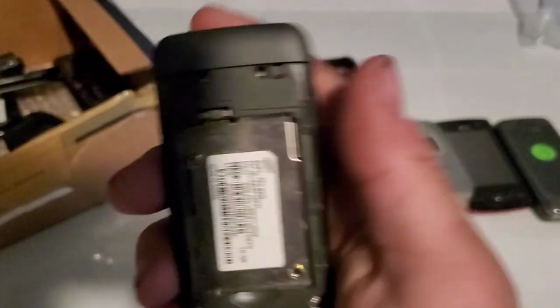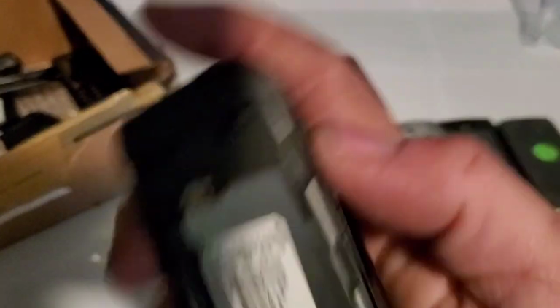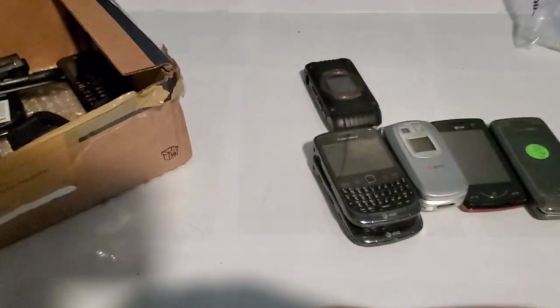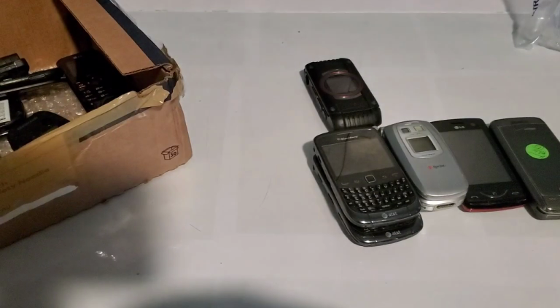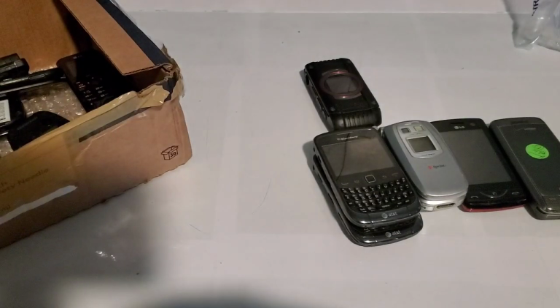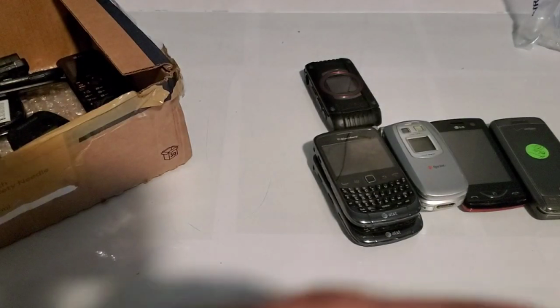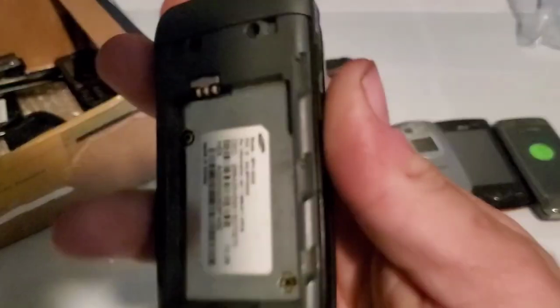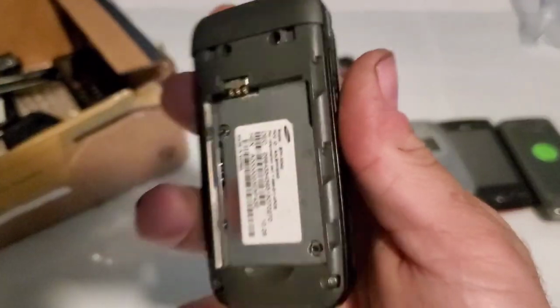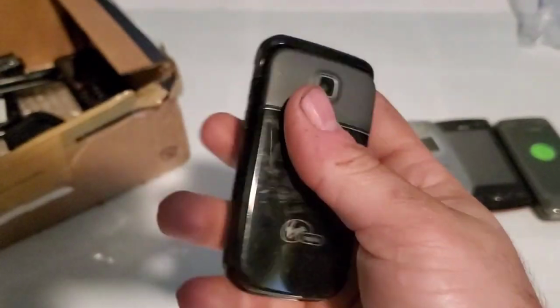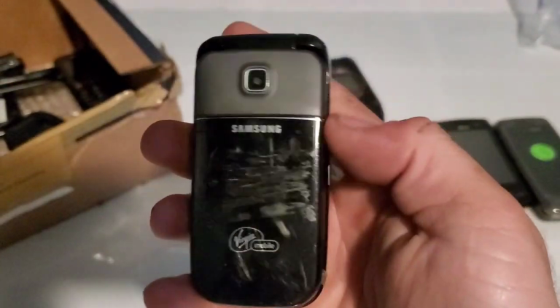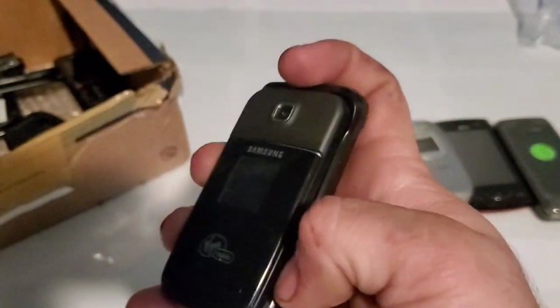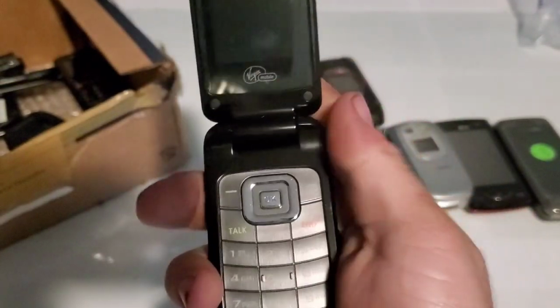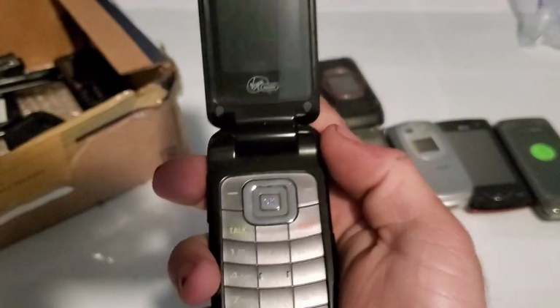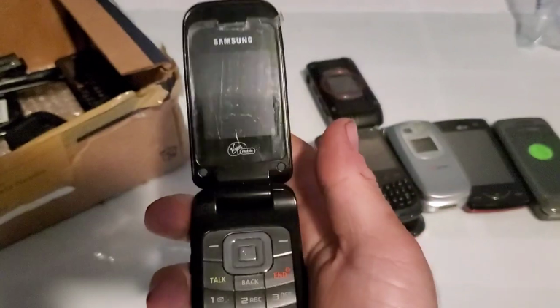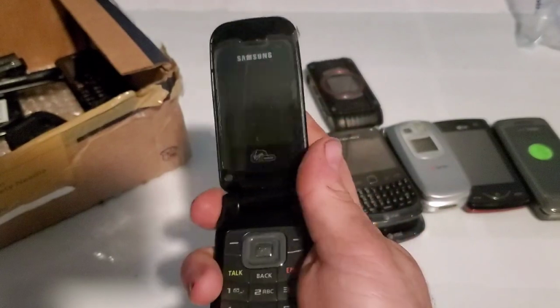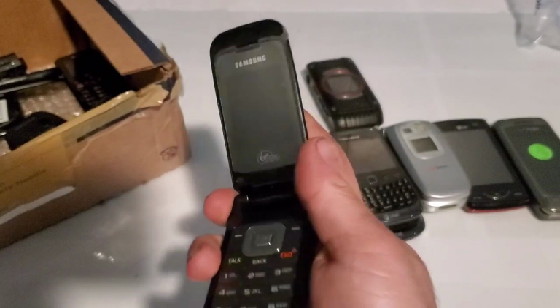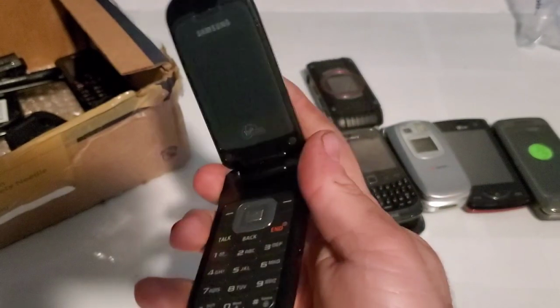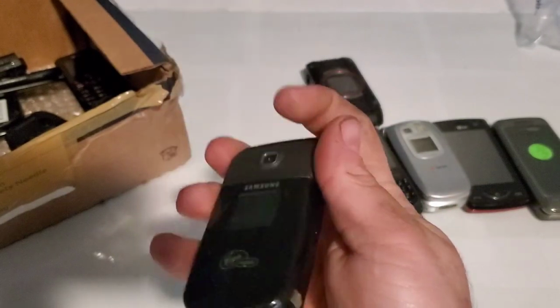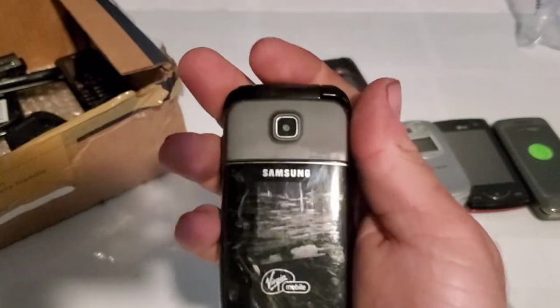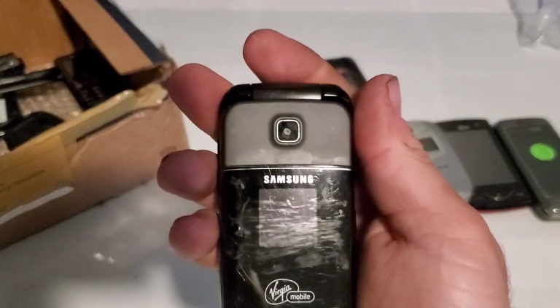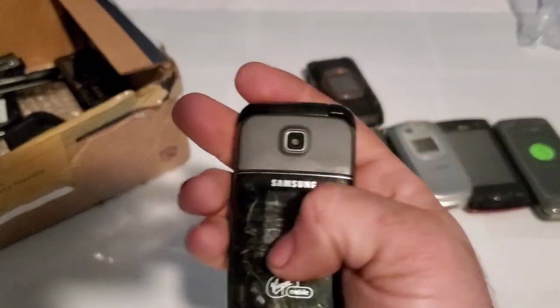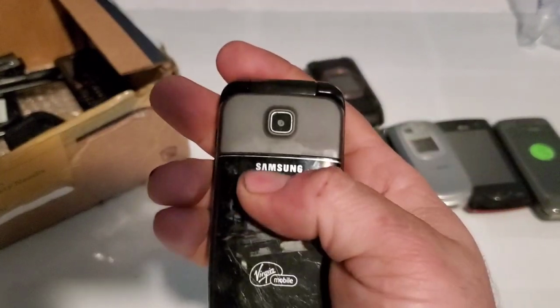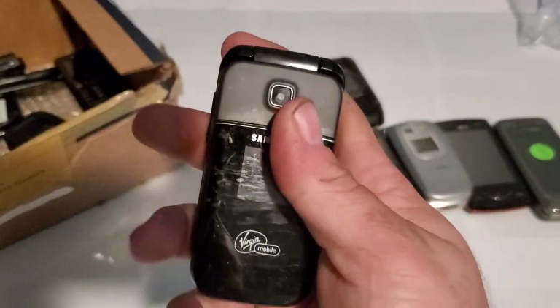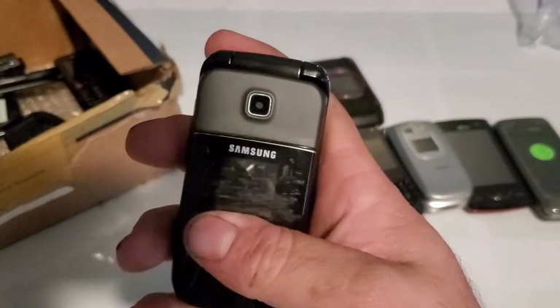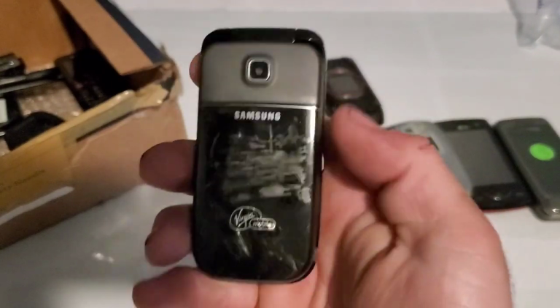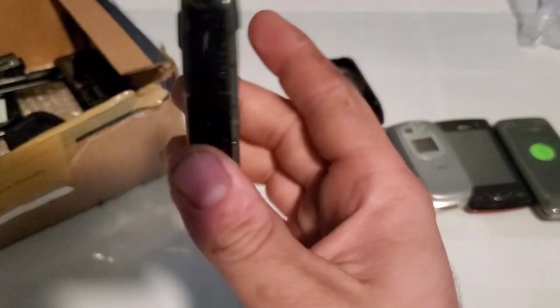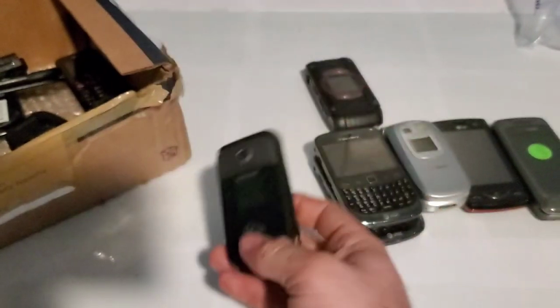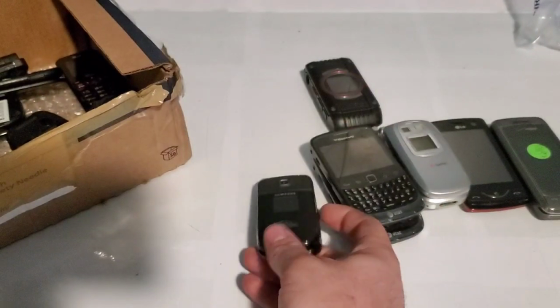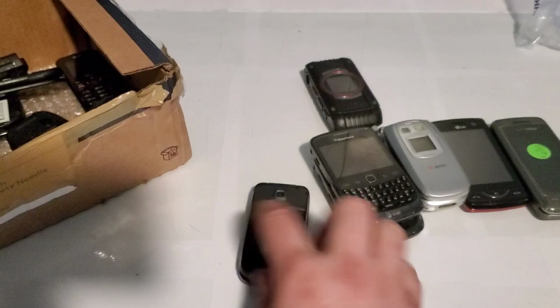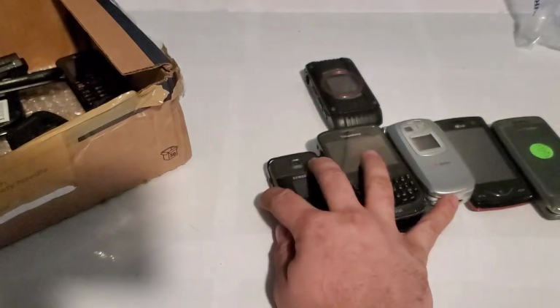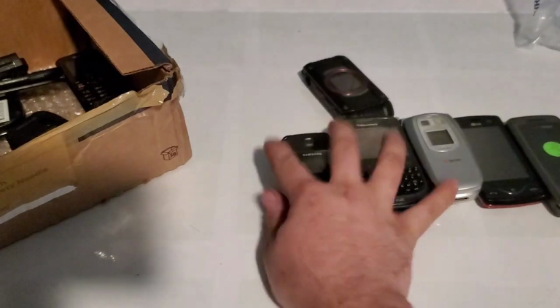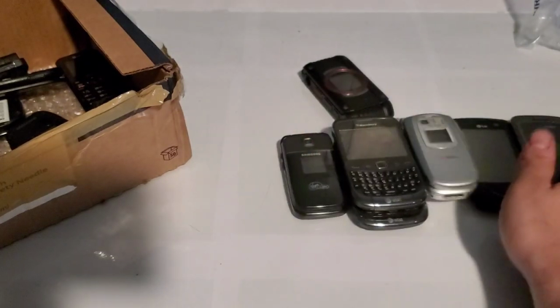Here we have a Samsung SPH-M340. I have one of these, but mine doesn't do anything — it's completely dead — so hopefully we get some parts from this one.